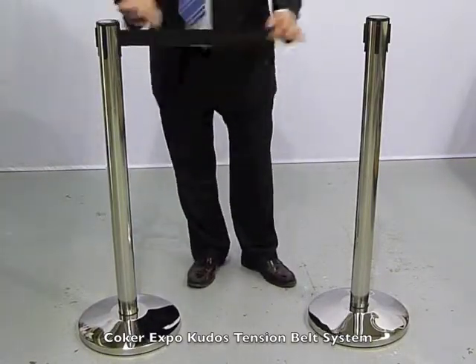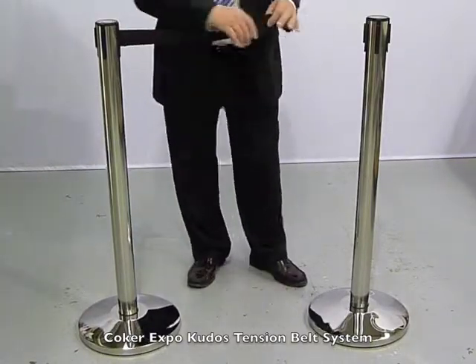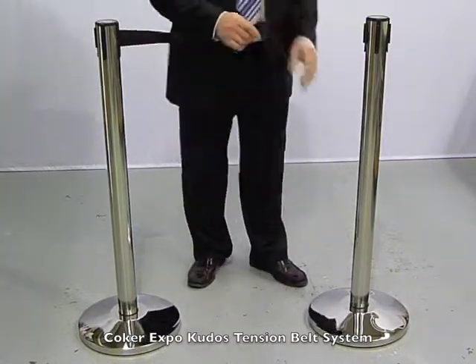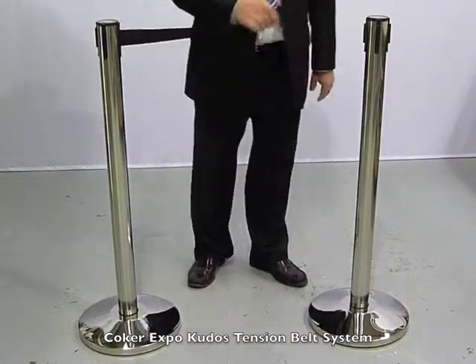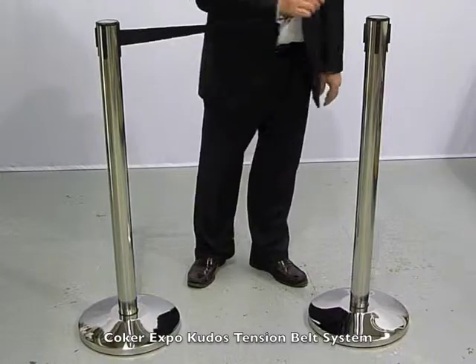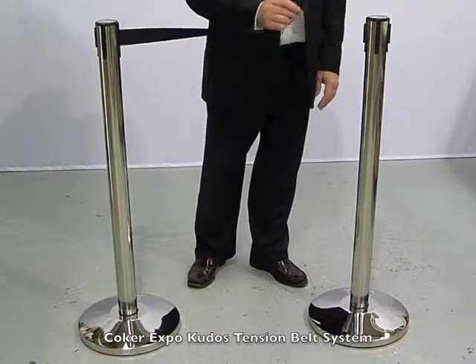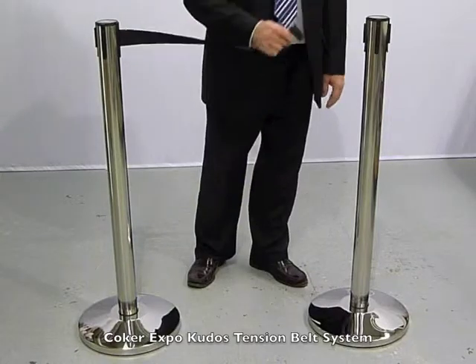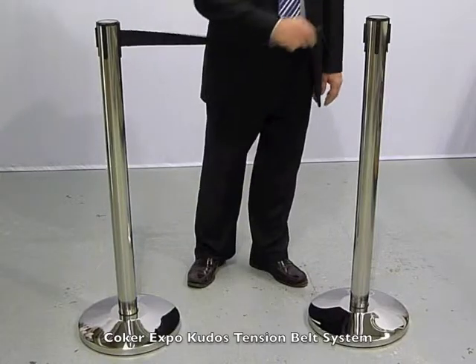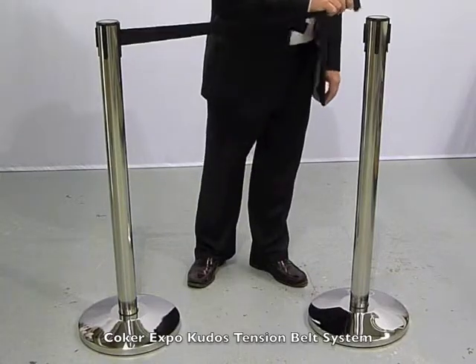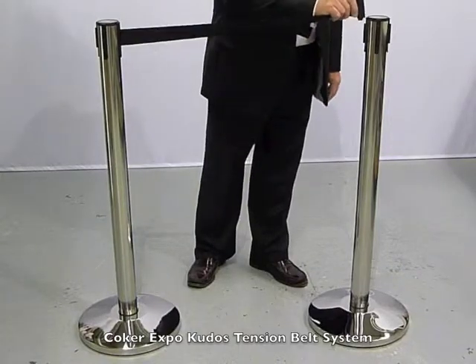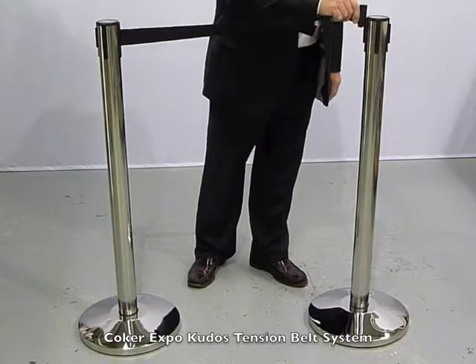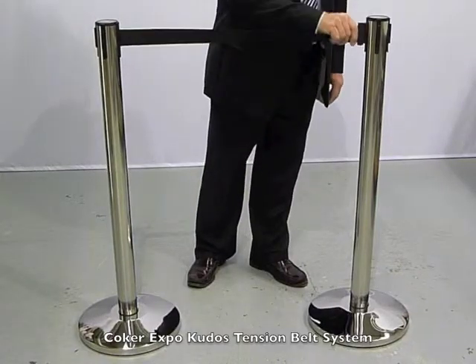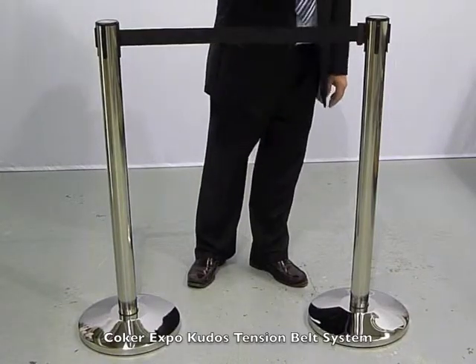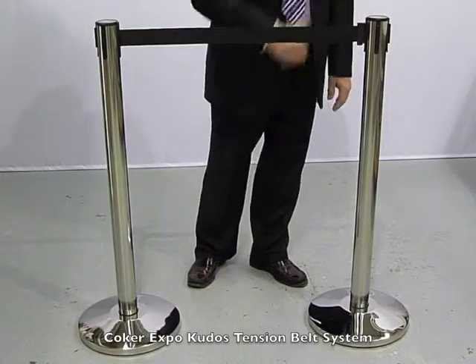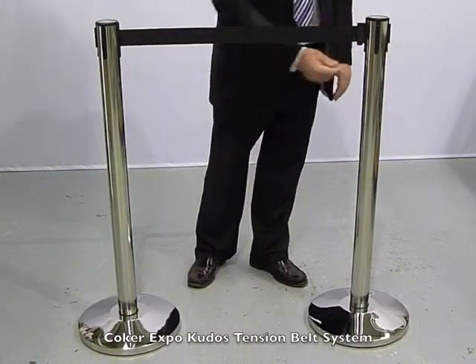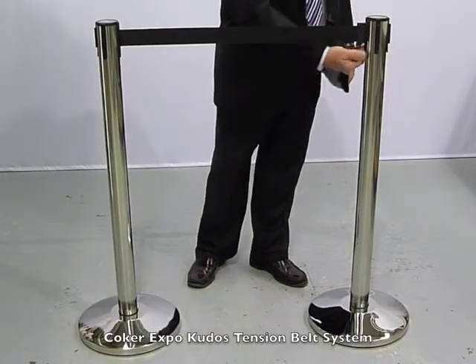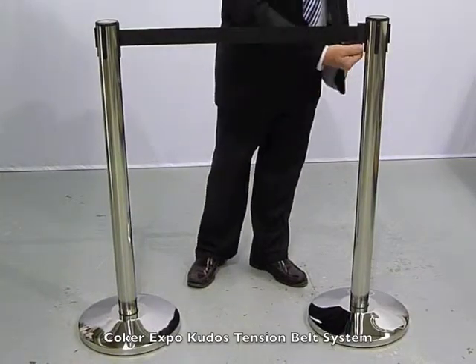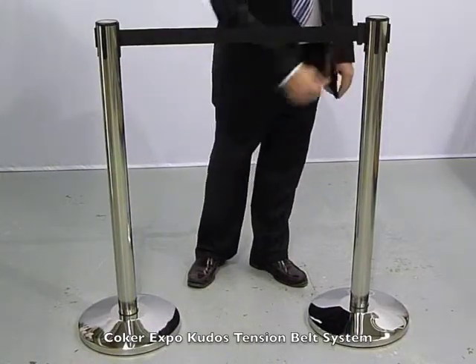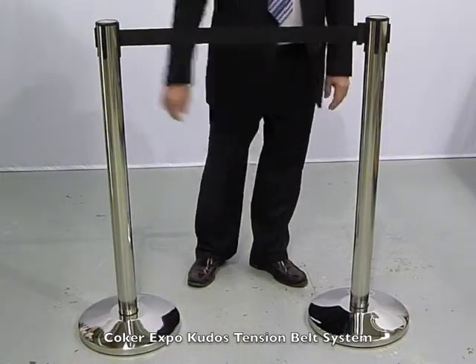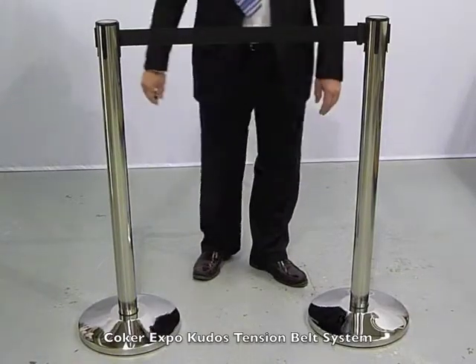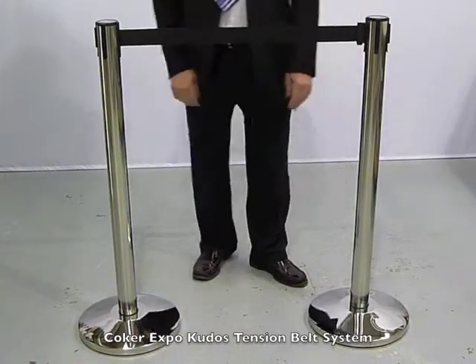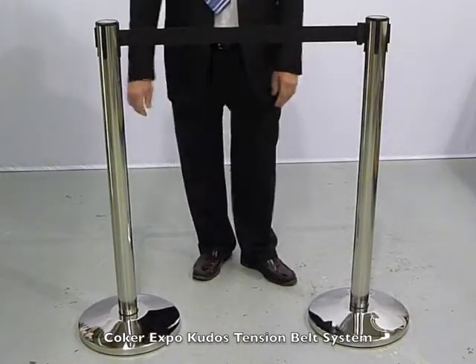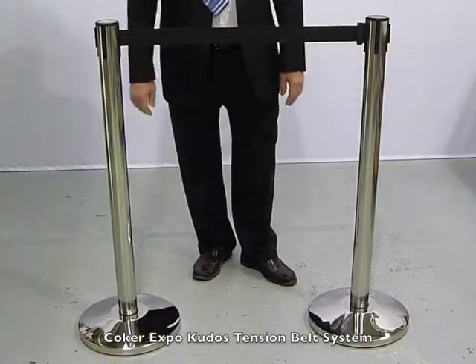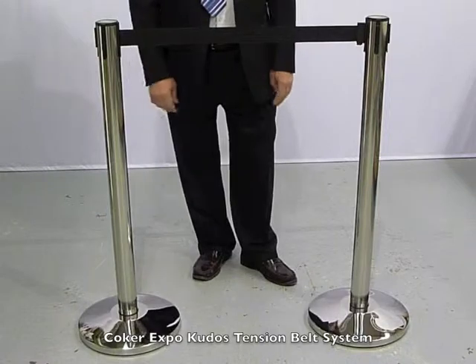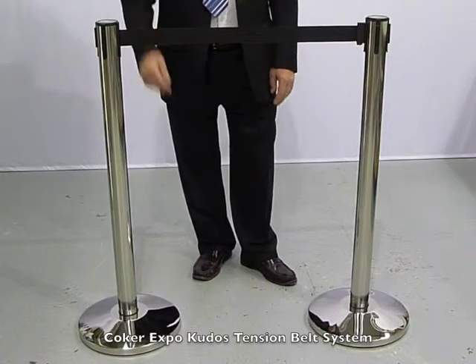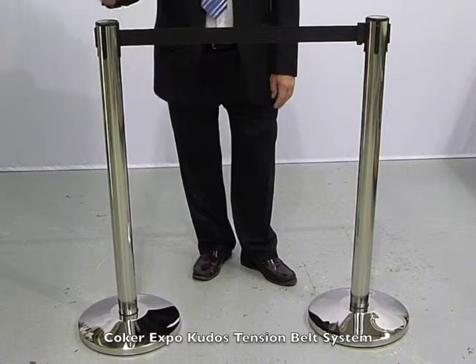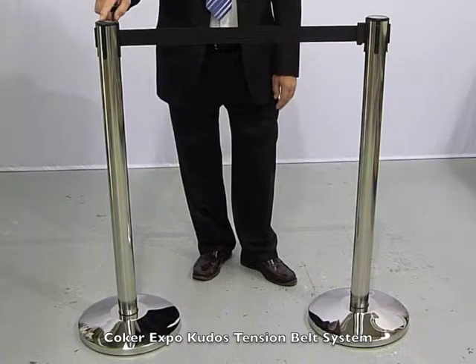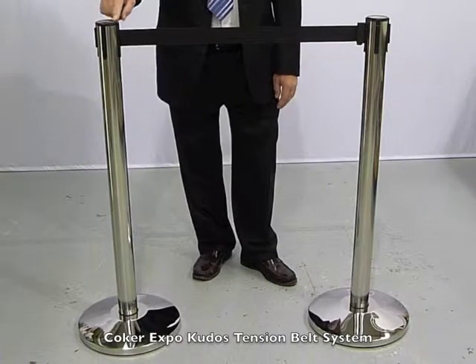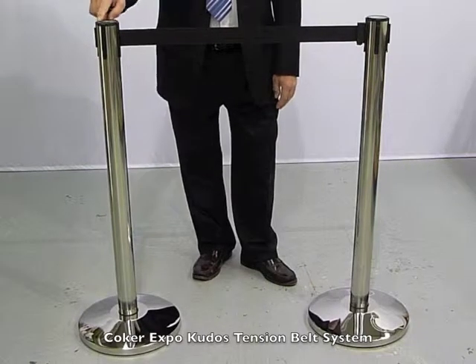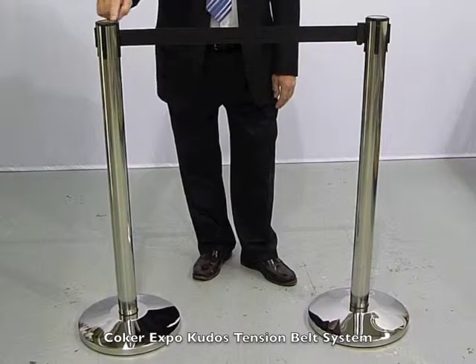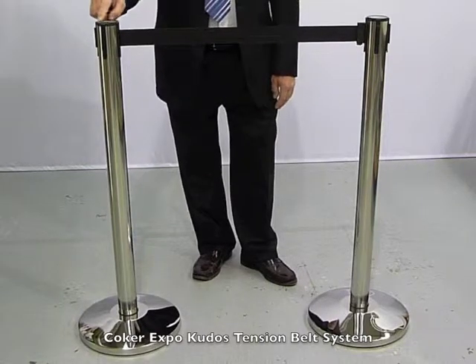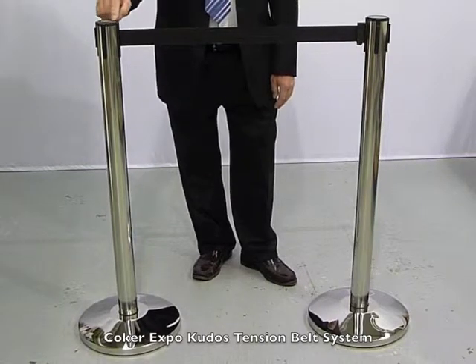Pull the strap out — maximum length of two and a half meters — onto the next stanchion and lock it on if desired. These units are shown here.